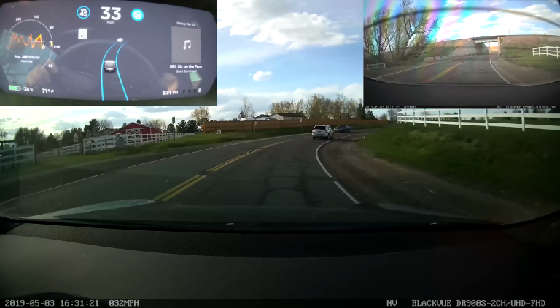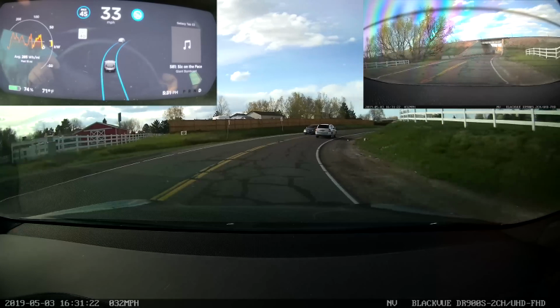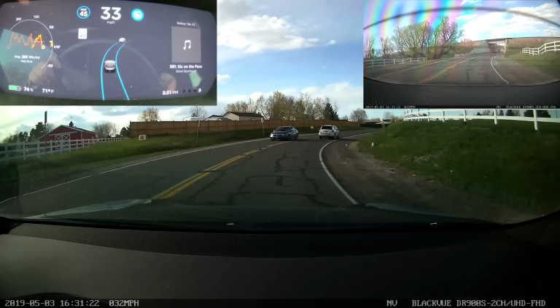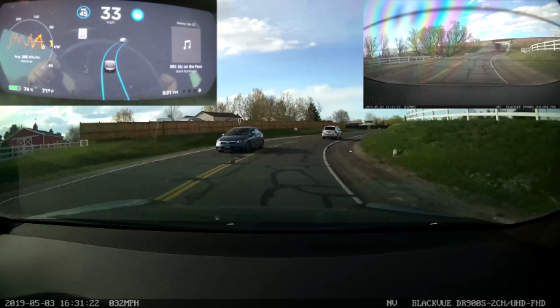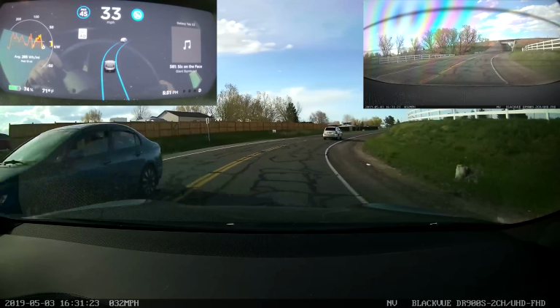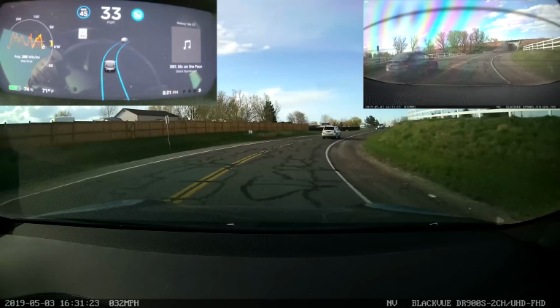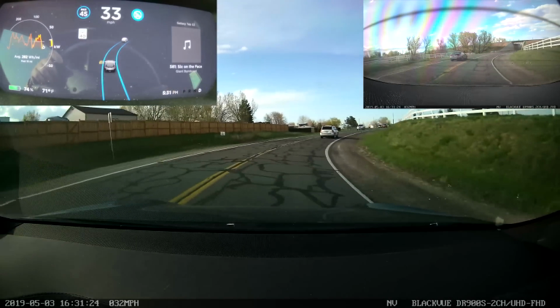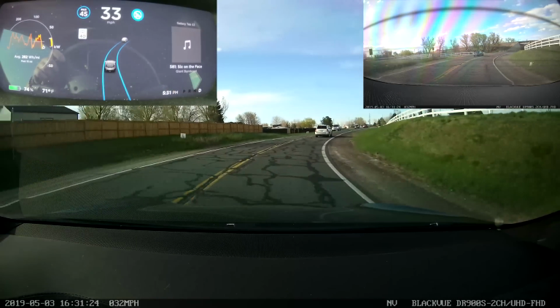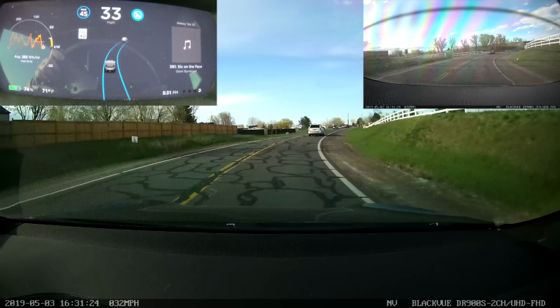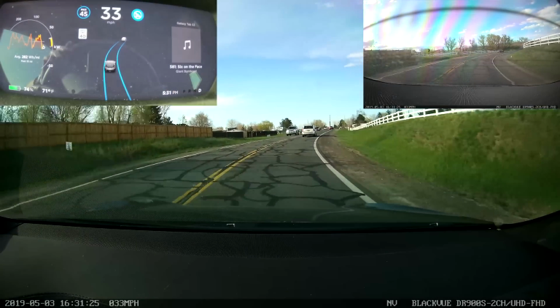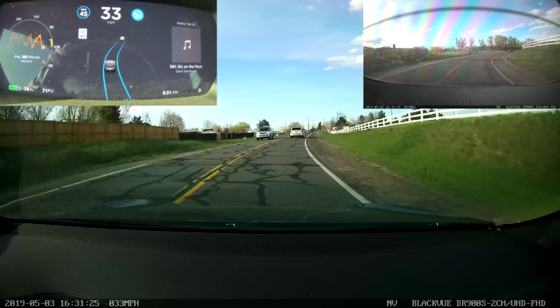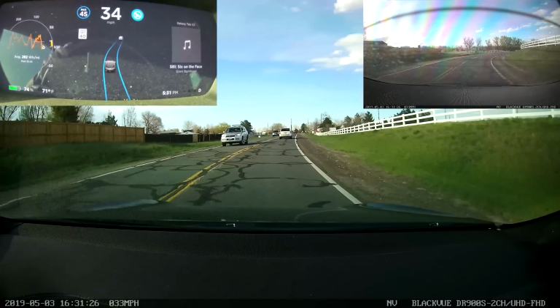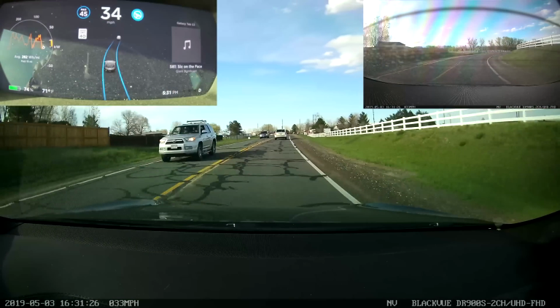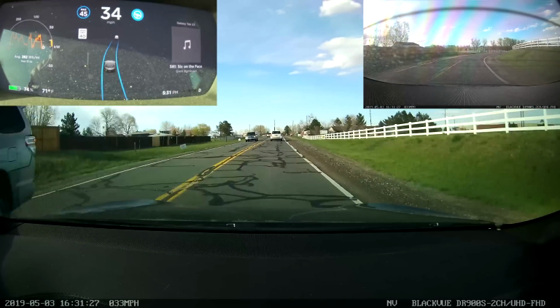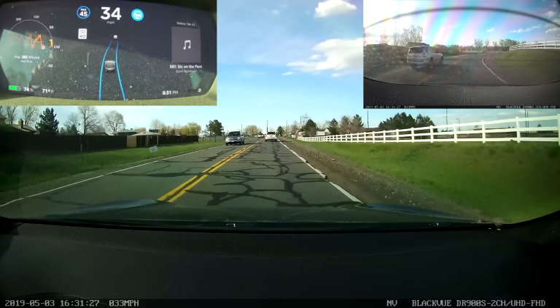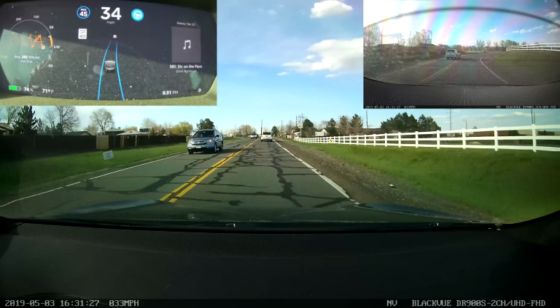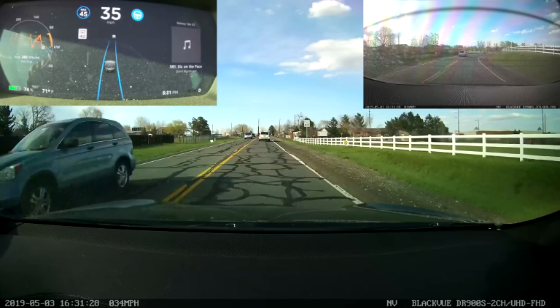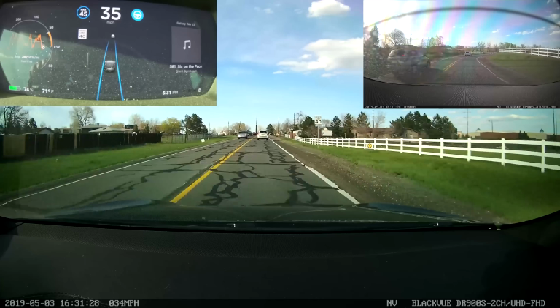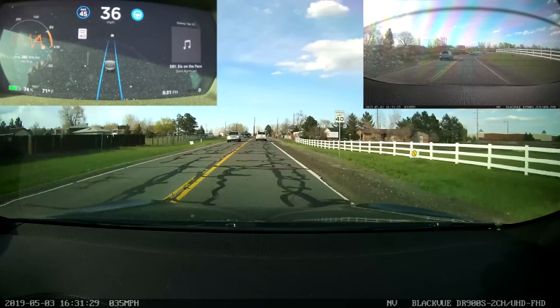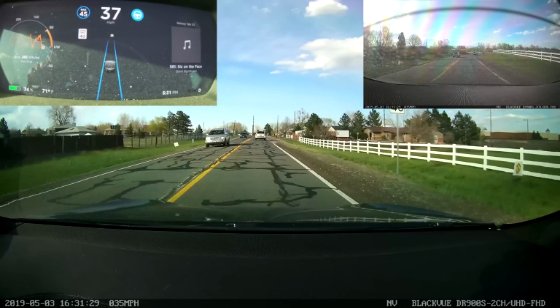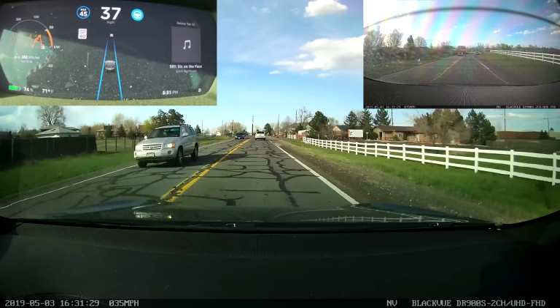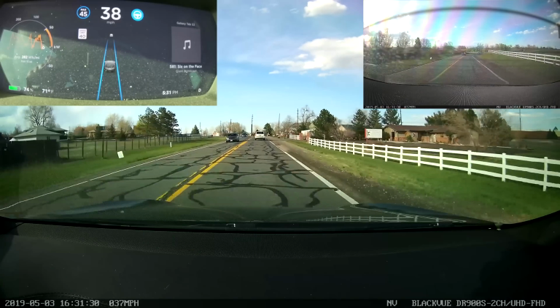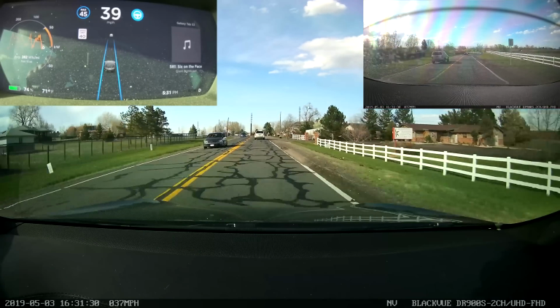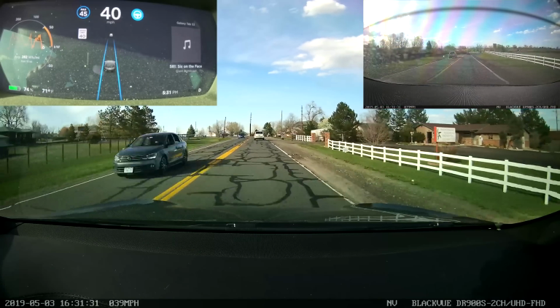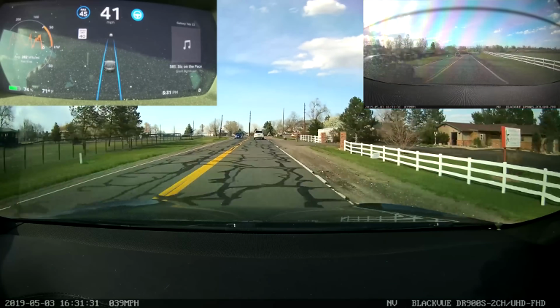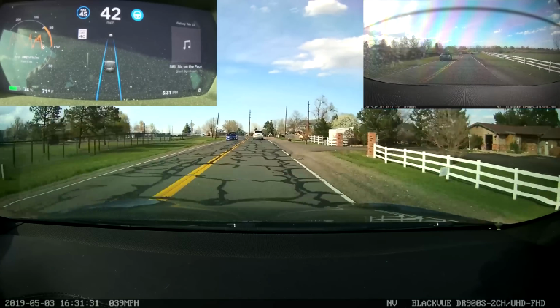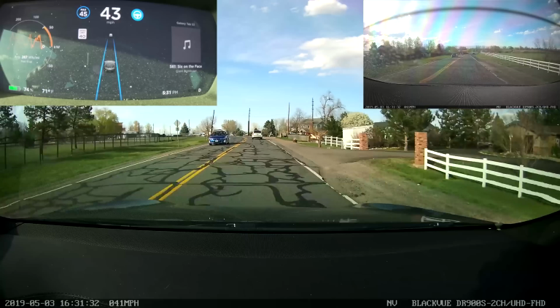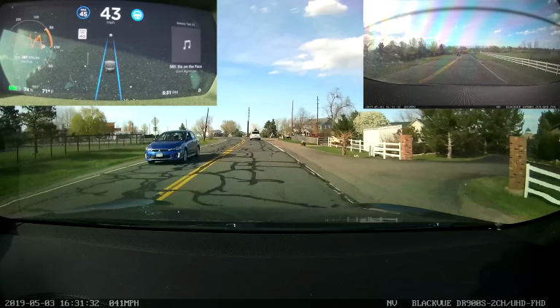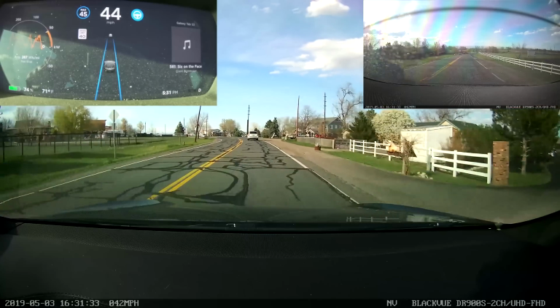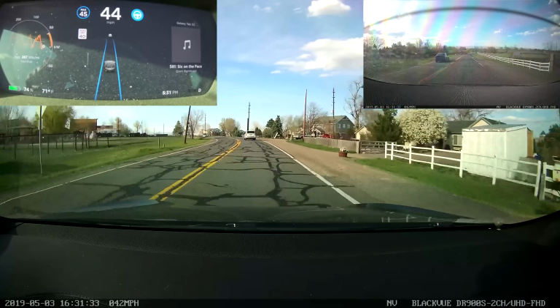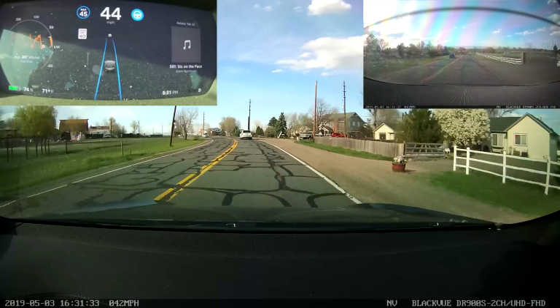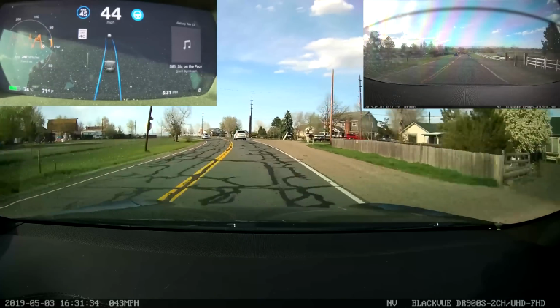Took that tunnel like a champ — that was really good. Didn't come too close to the wall. That's actually an area where Autopilot makes me a little bit nervous sometimes. So we'll continue on this little back road and see how it goes.